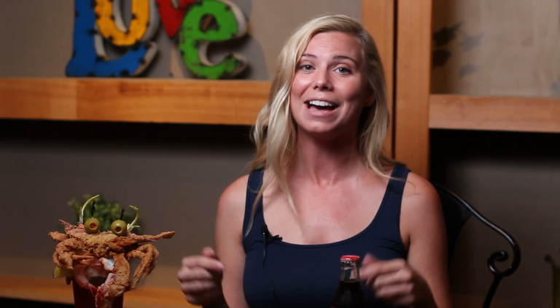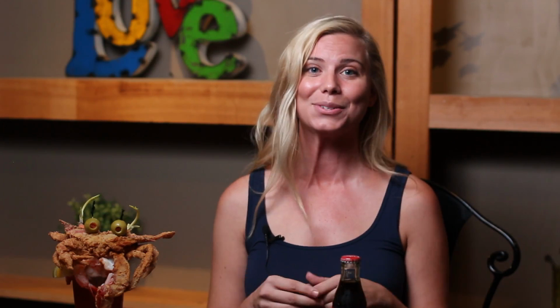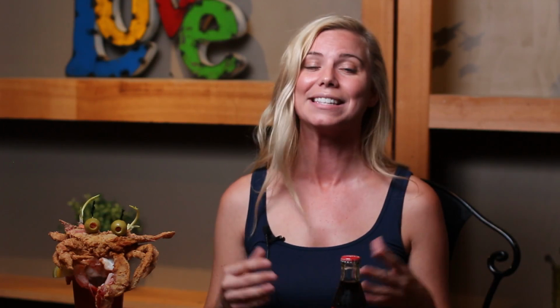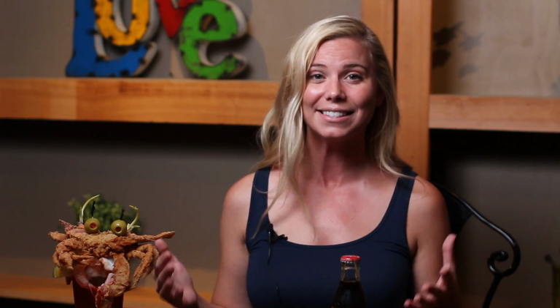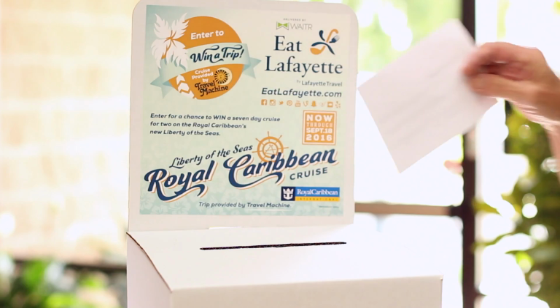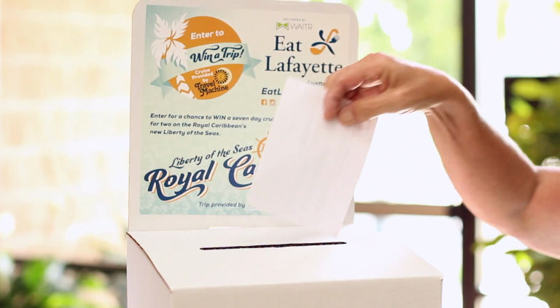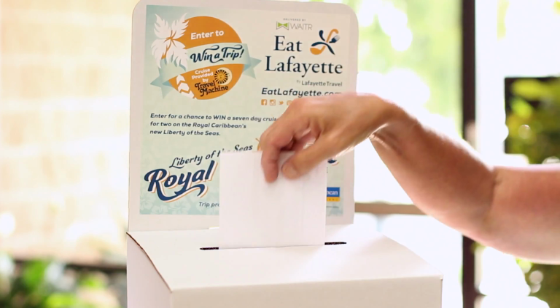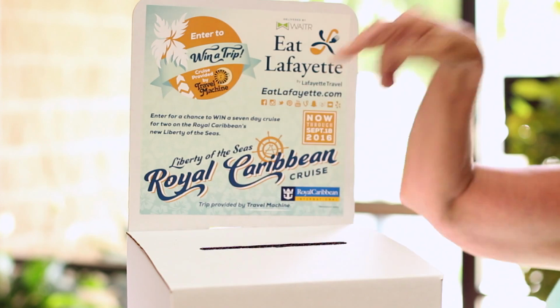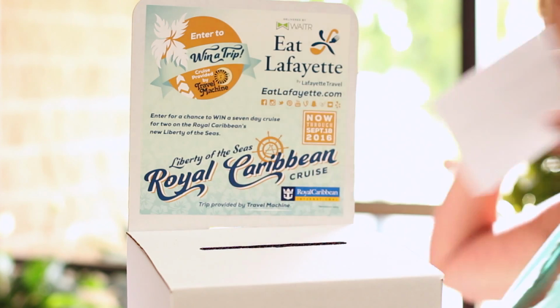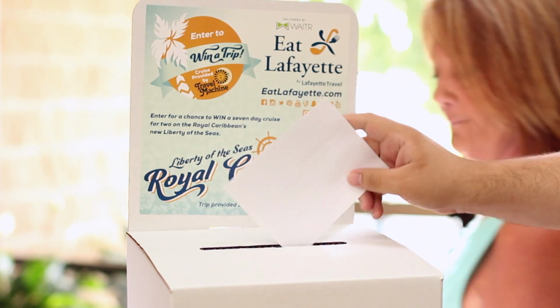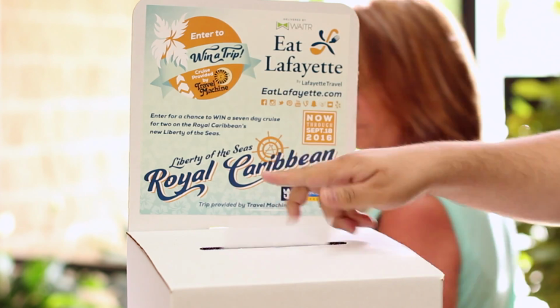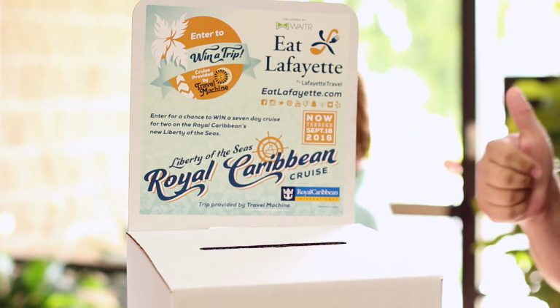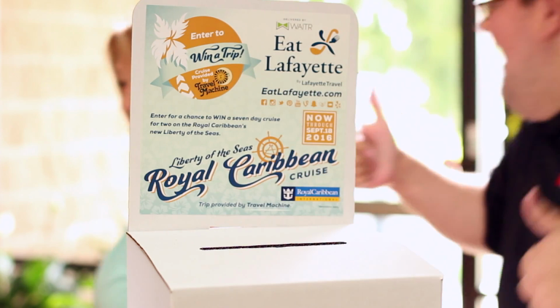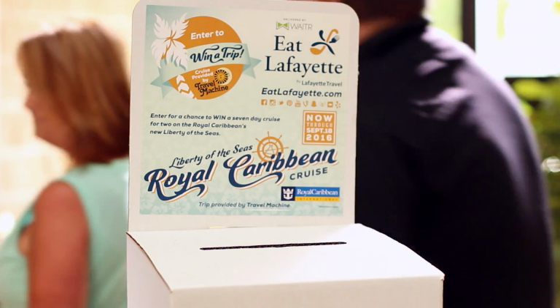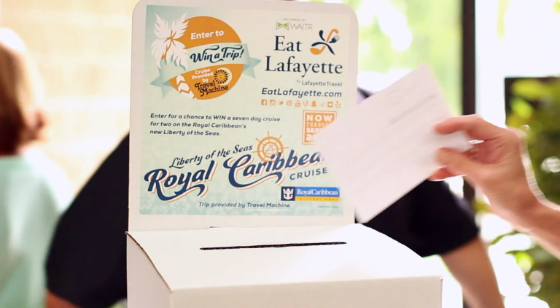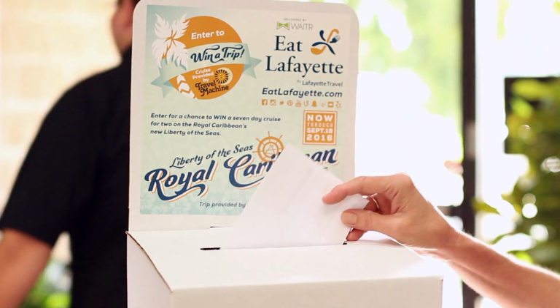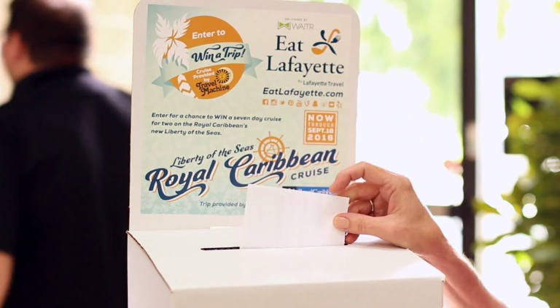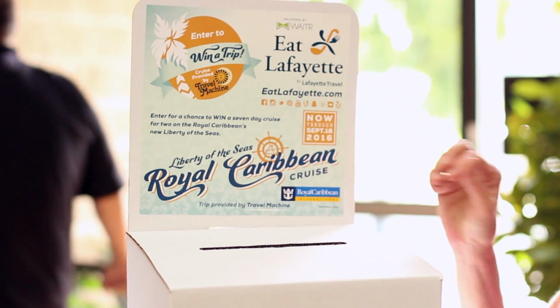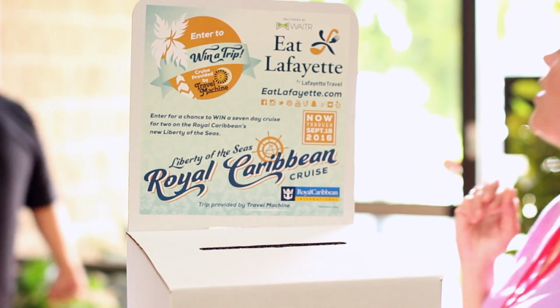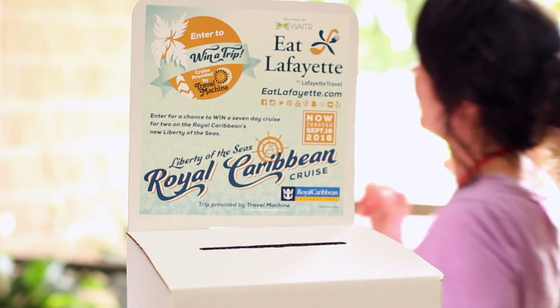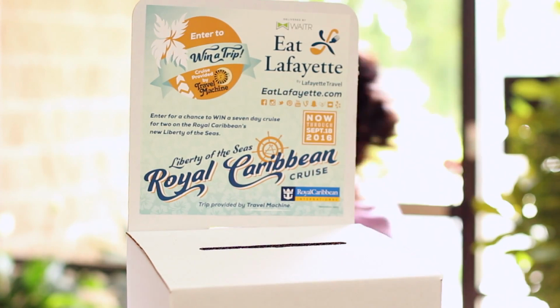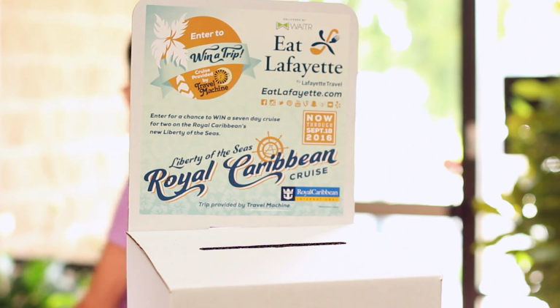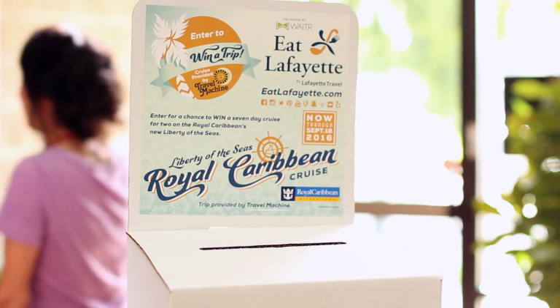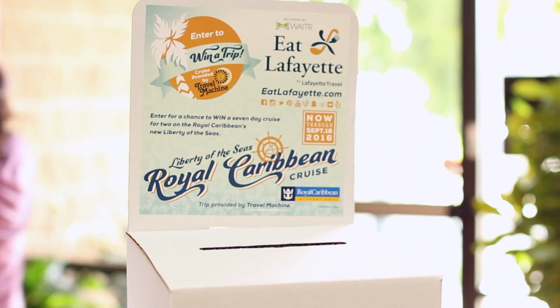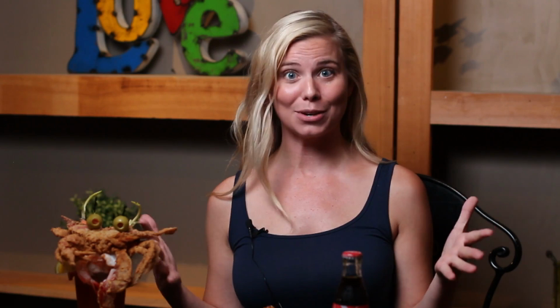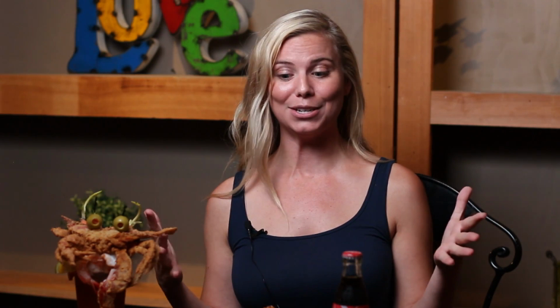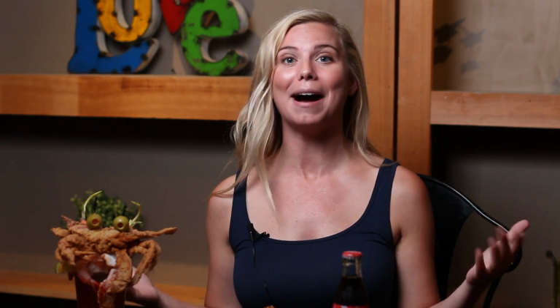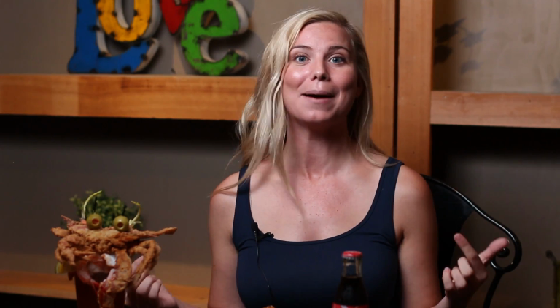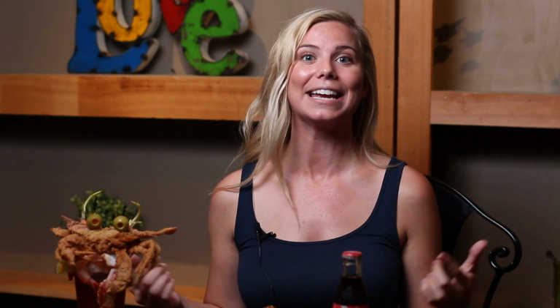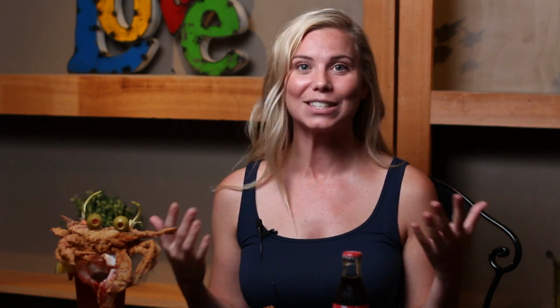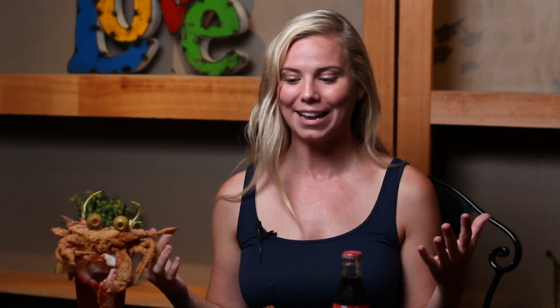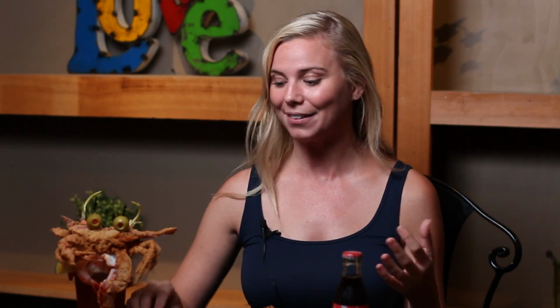I'm at Cafe Josephine in Sunset. You can stop by any of the Eat Lafayette locations, and when you do, you can enter to win a cruise from Lafayette Travel. But right now, I've got a lot of work to do. I'm Emily — thanks for hanging out.